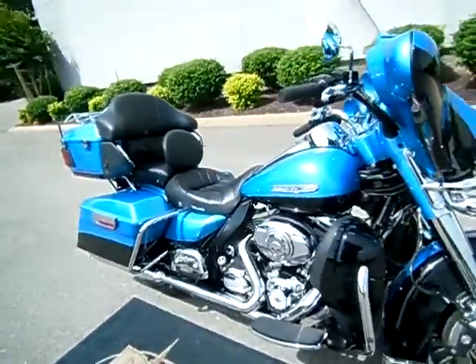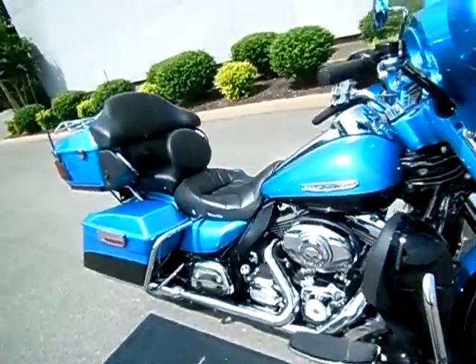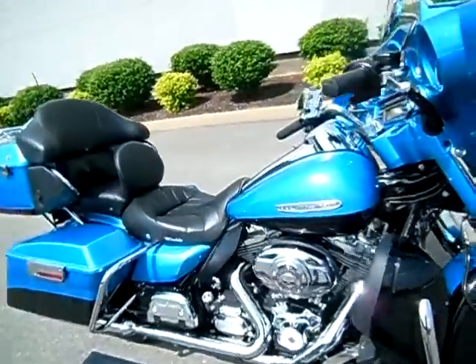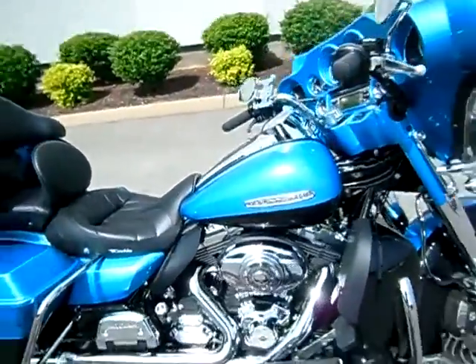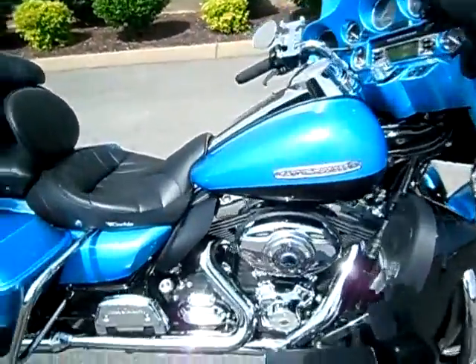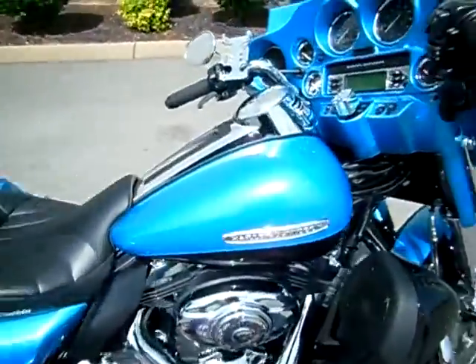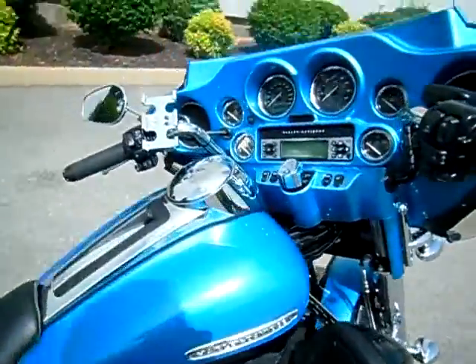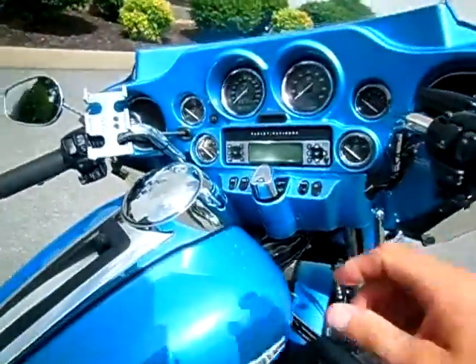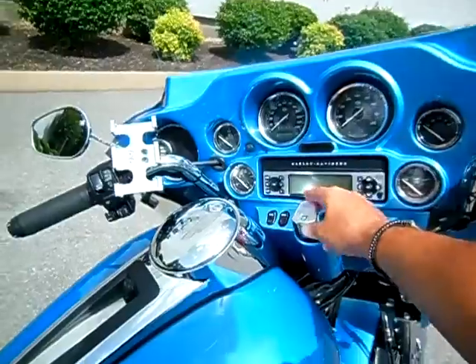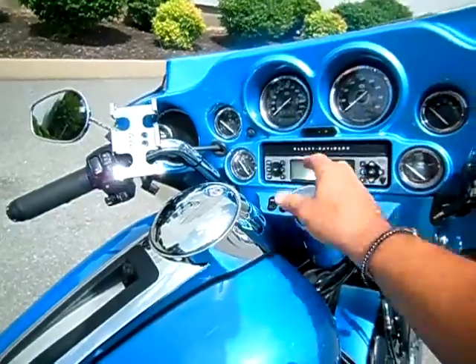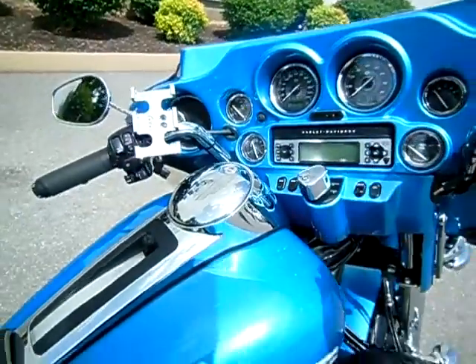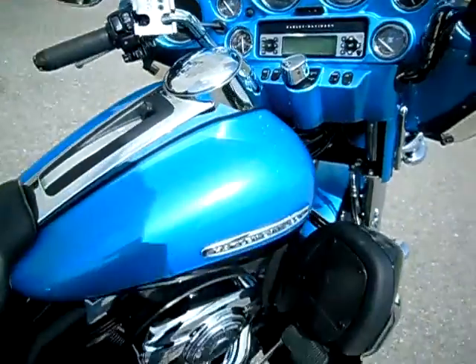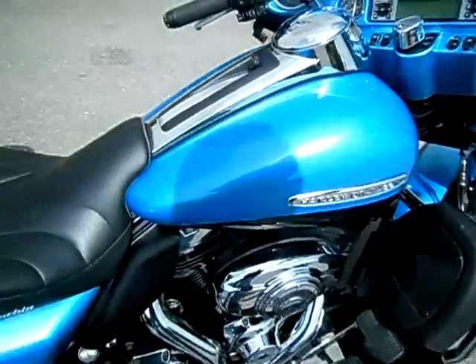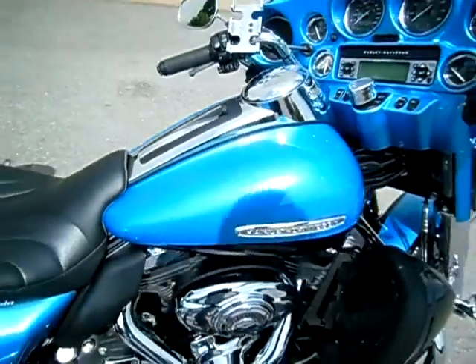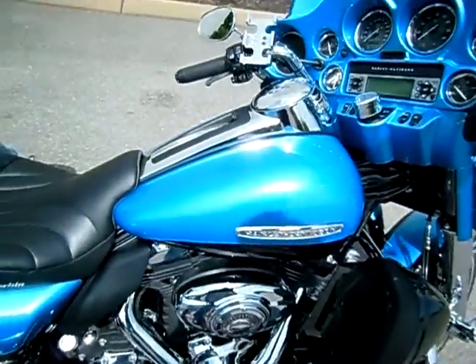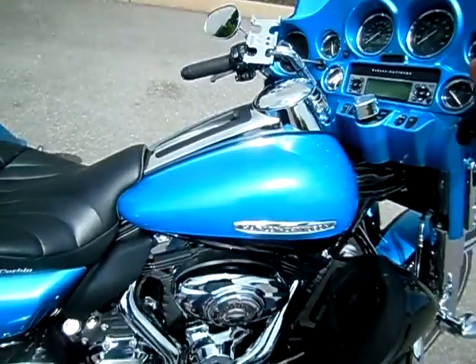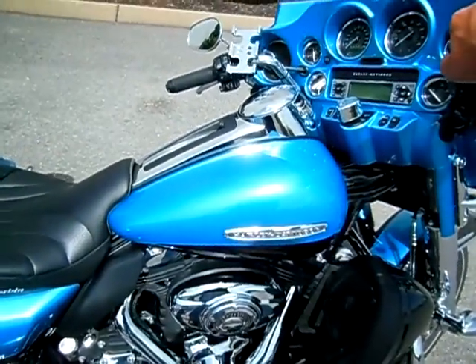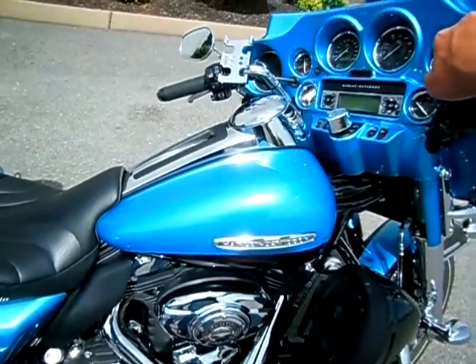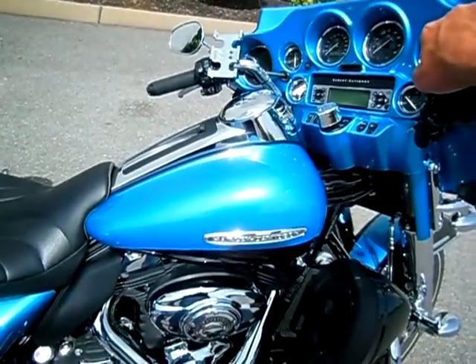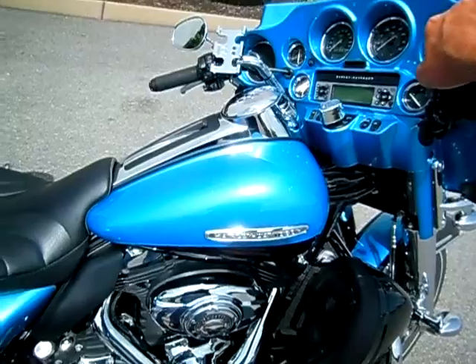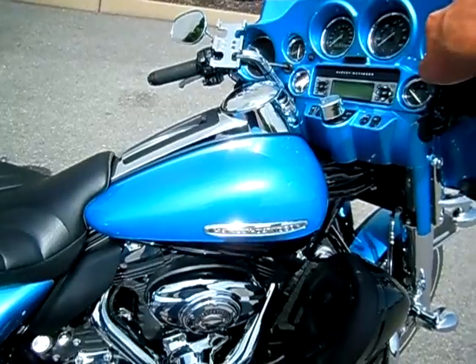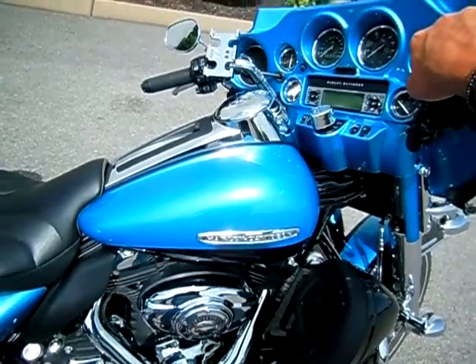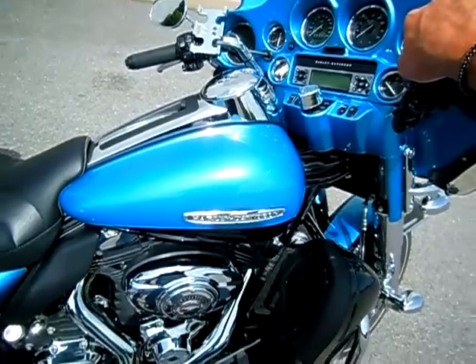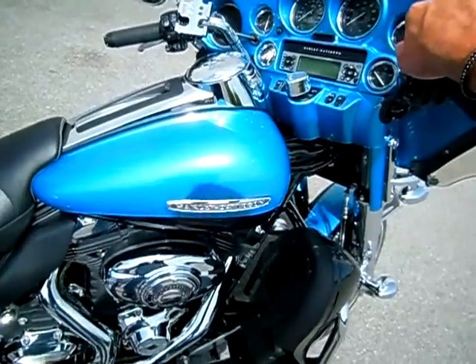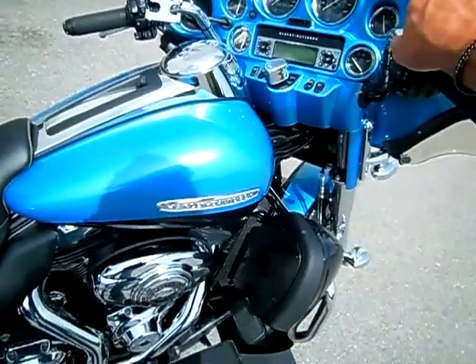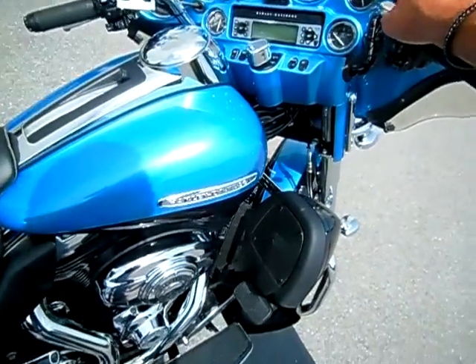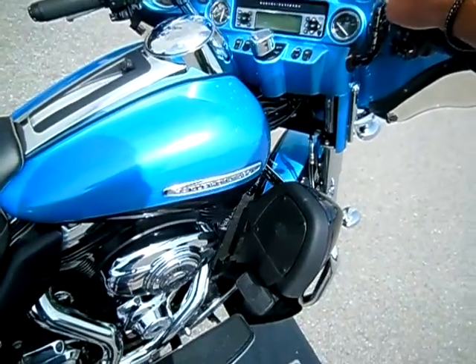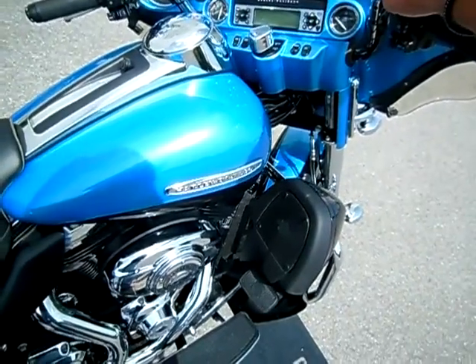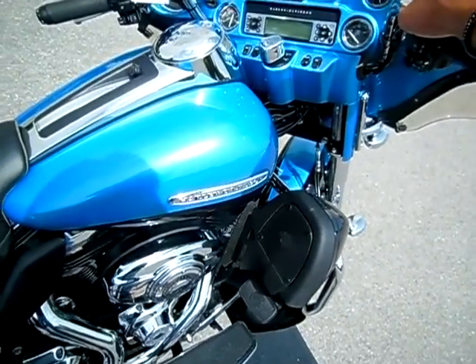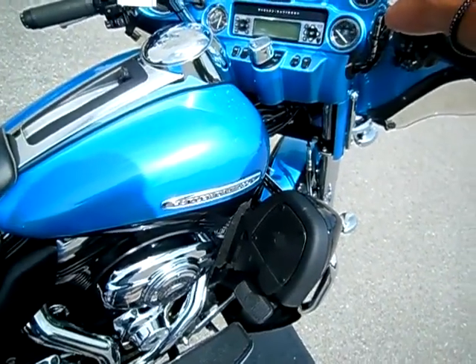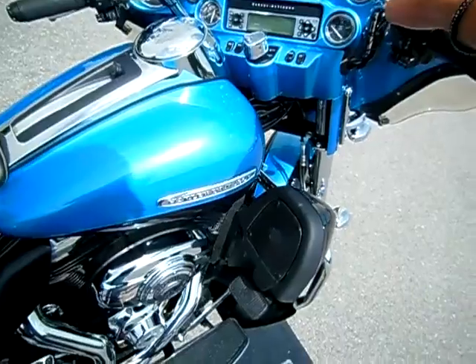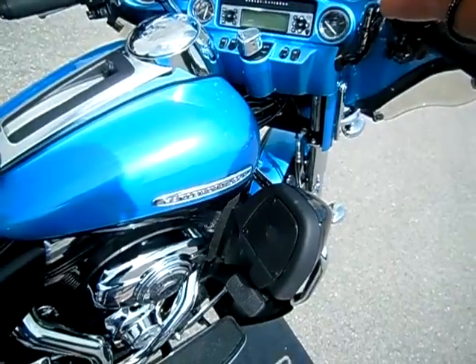Awesome motorcycle that just needs a brand new home. If you've got a question about this motorcycle or any motorcycle at any of our Bumpus locations, simply inquire online or you can call me here at the dealership — 615-849-8025. Just ask for Greg in internet sales.